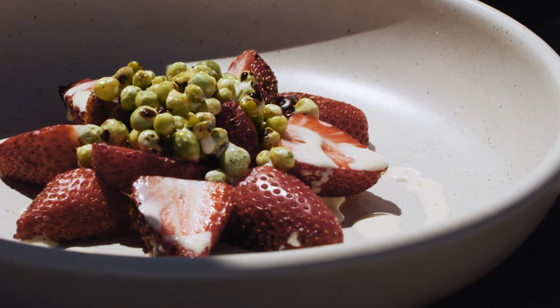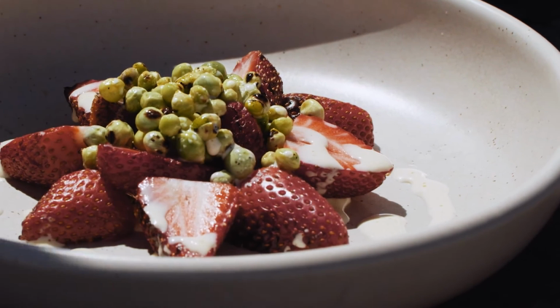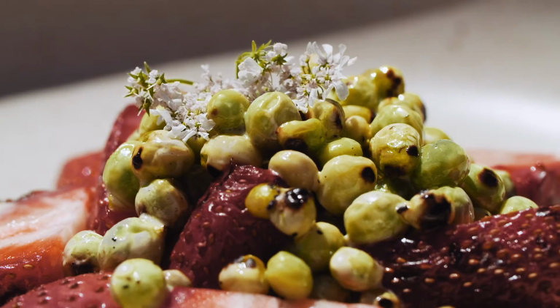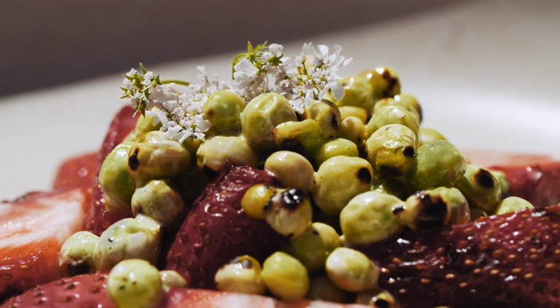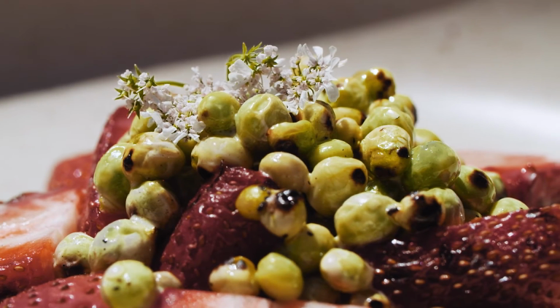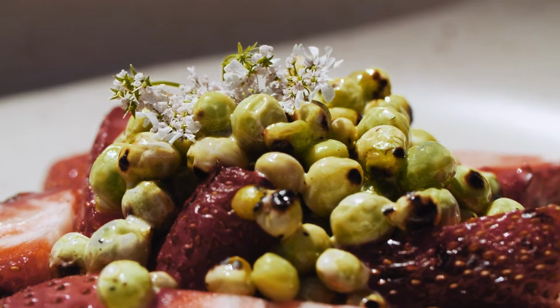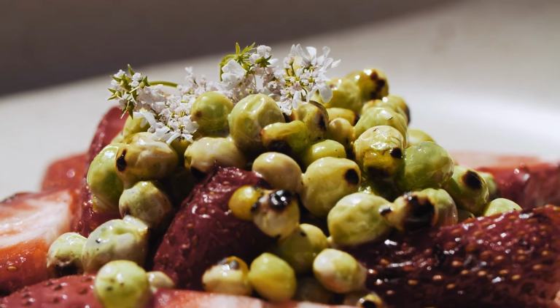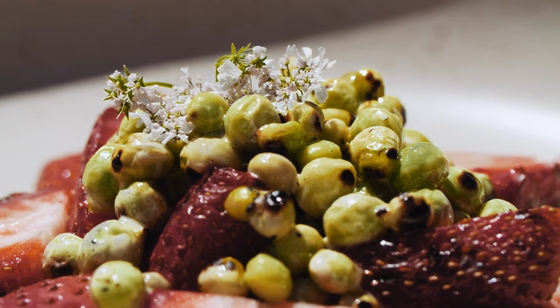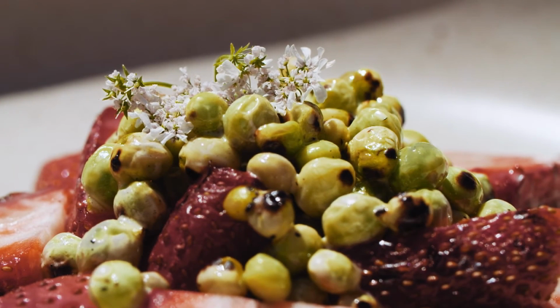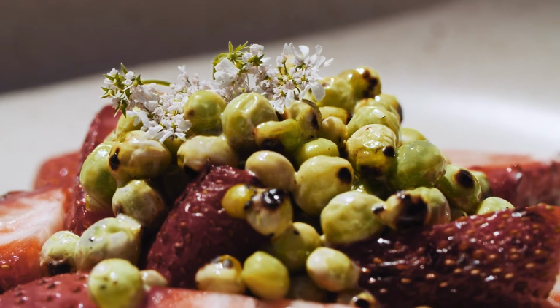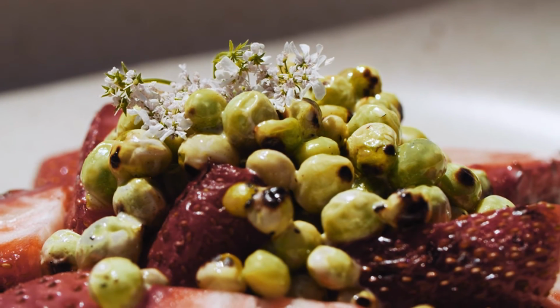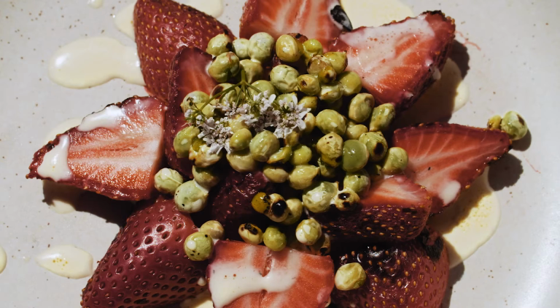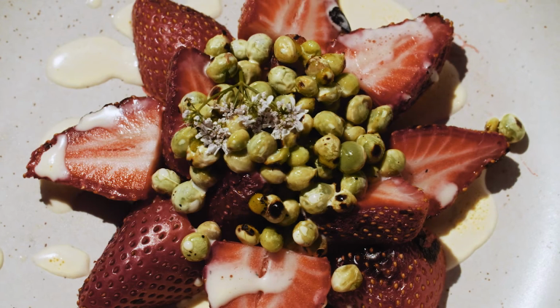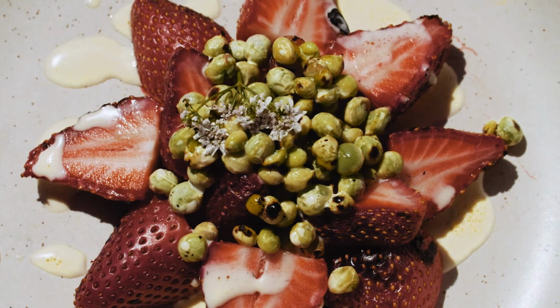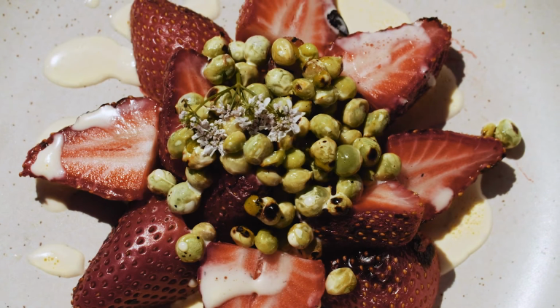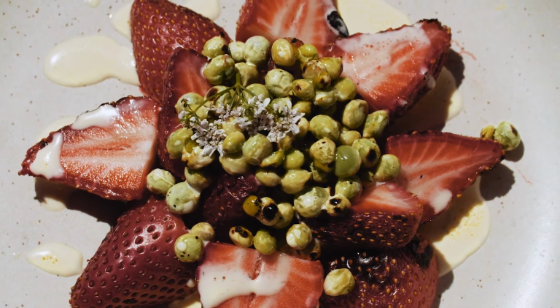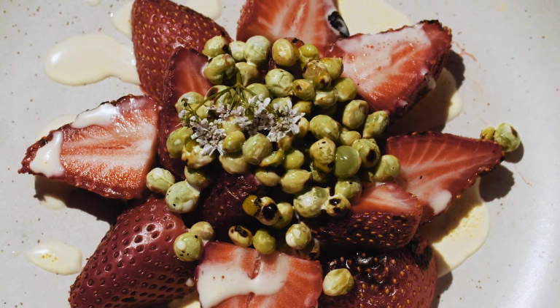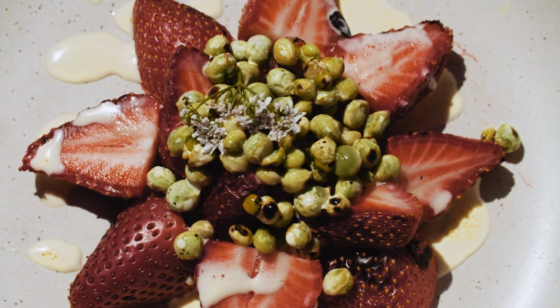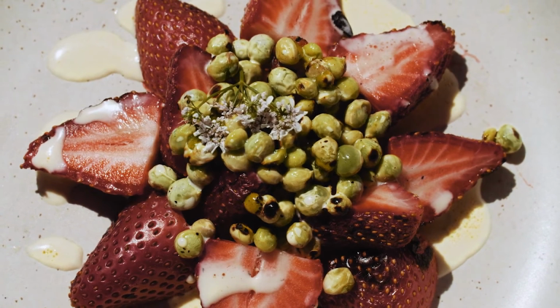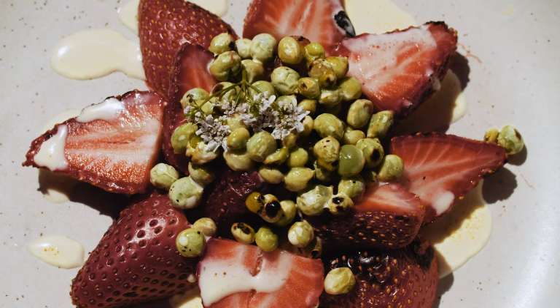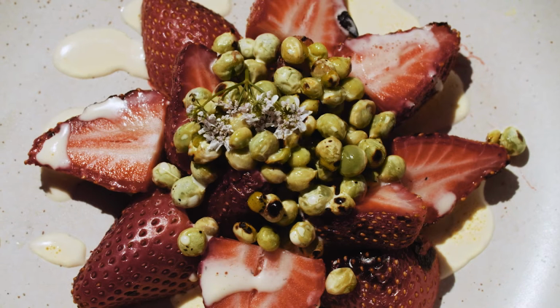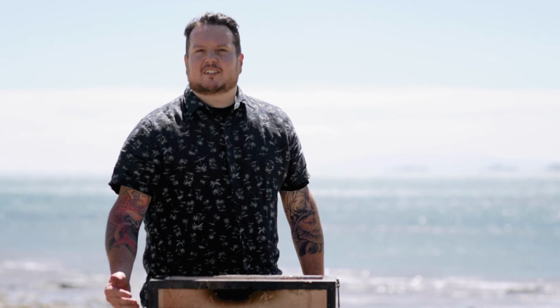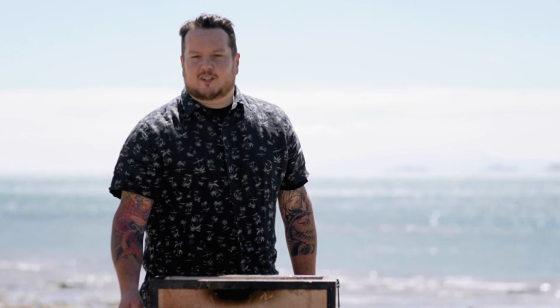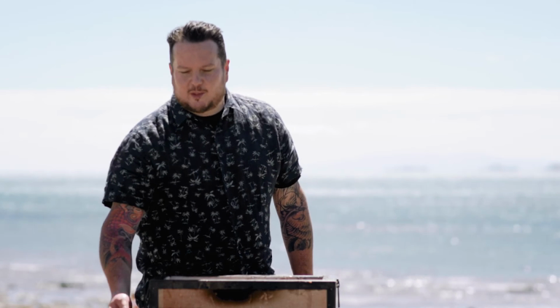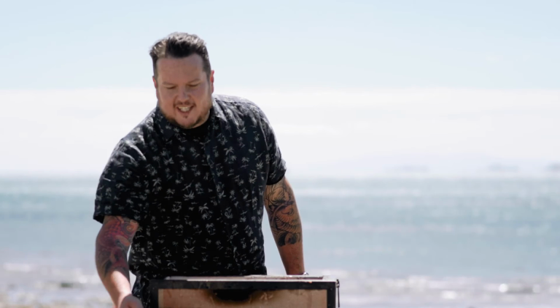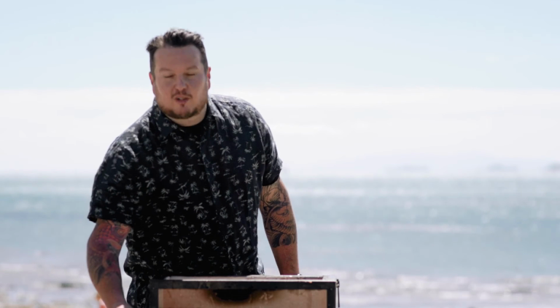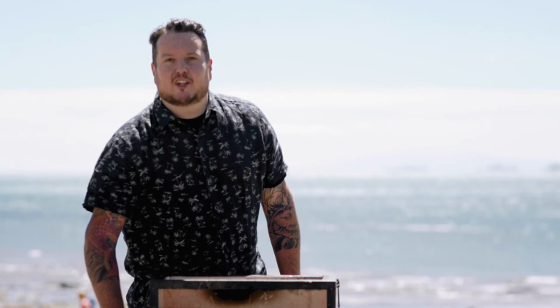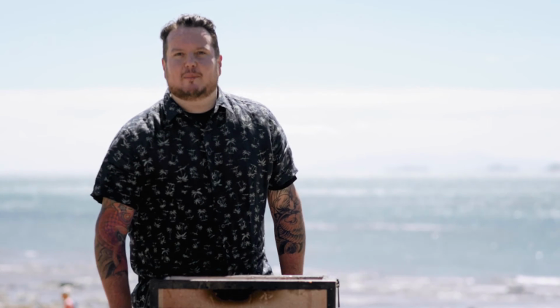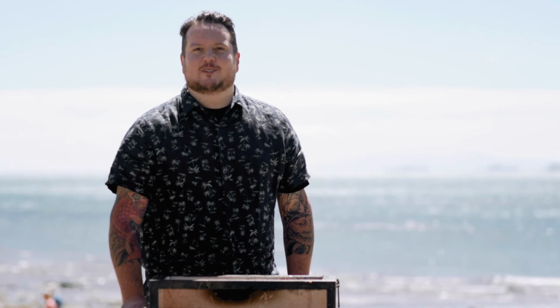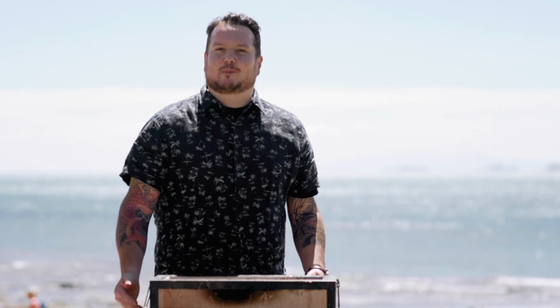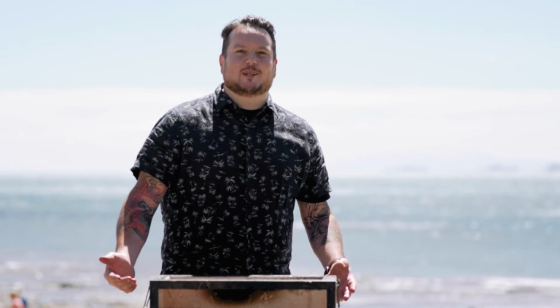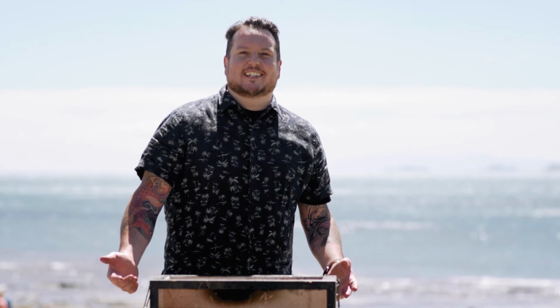And there you have it — grilled strawberries with grilled sugar snap peas and charcoal smoked cream. The perfect dessert to grill on the barbecue to impress your mates.